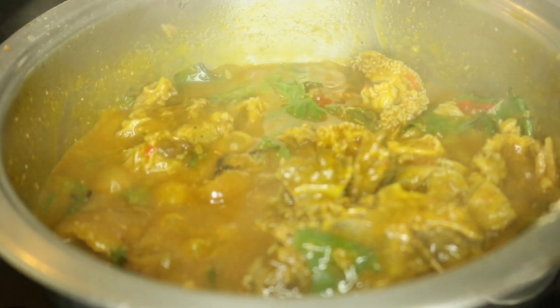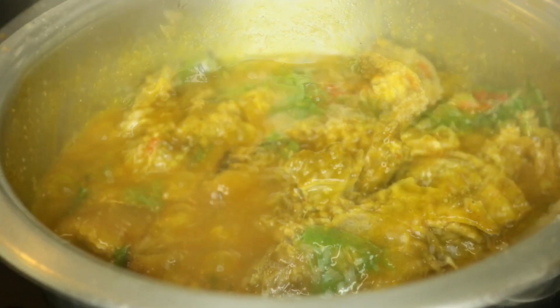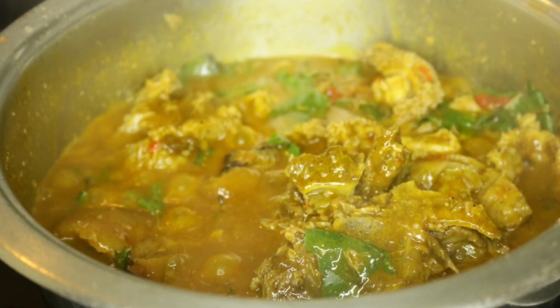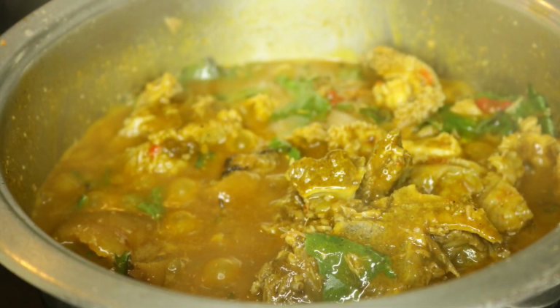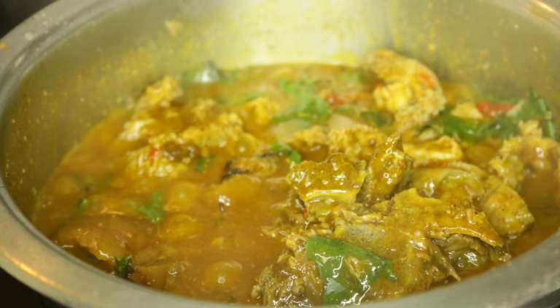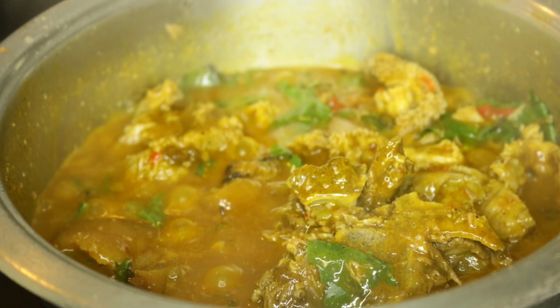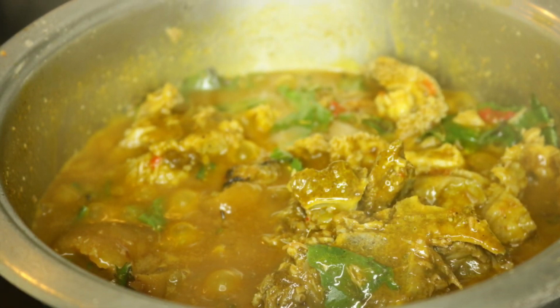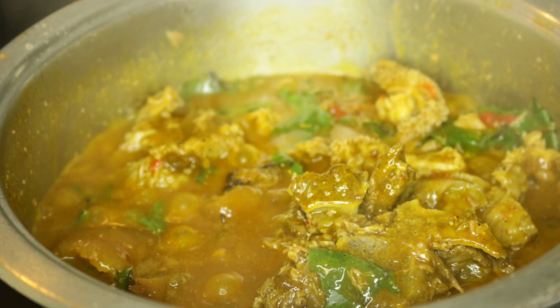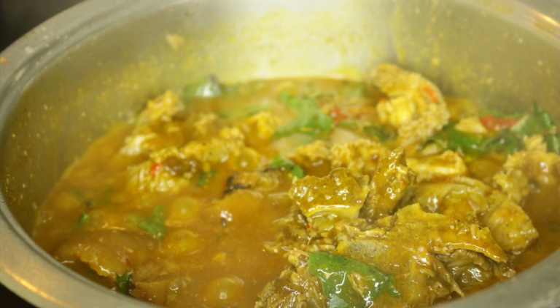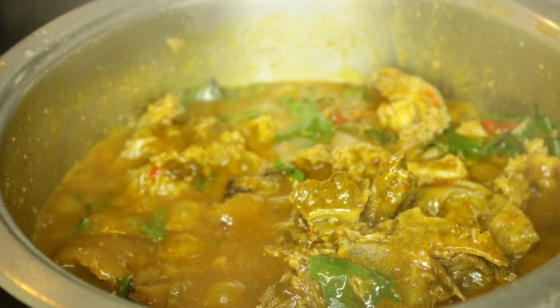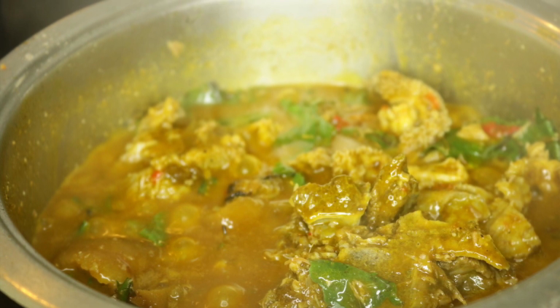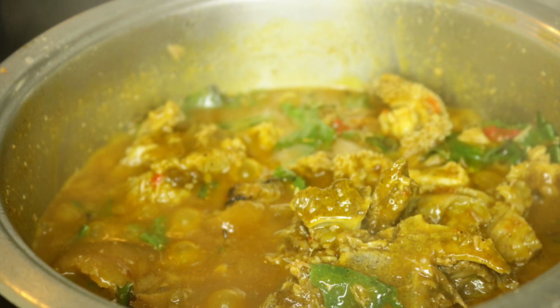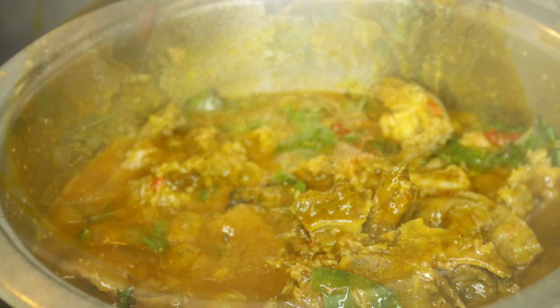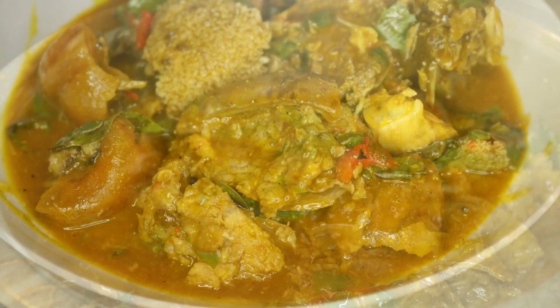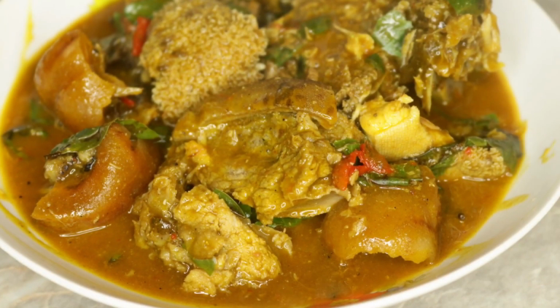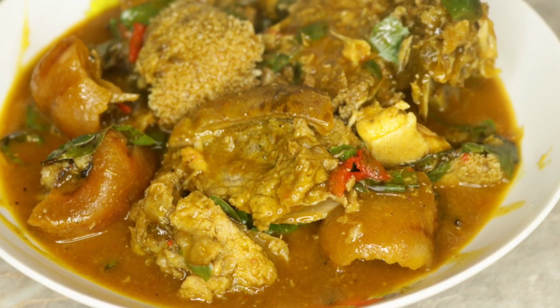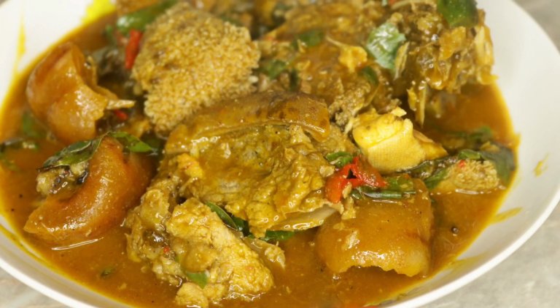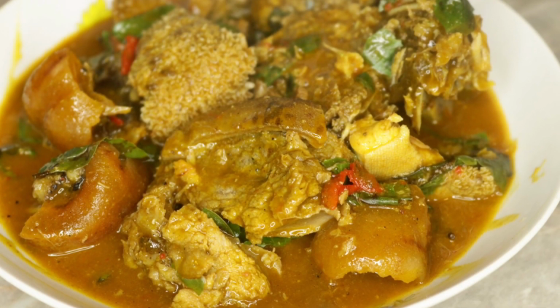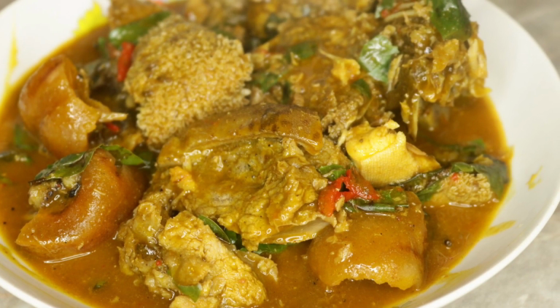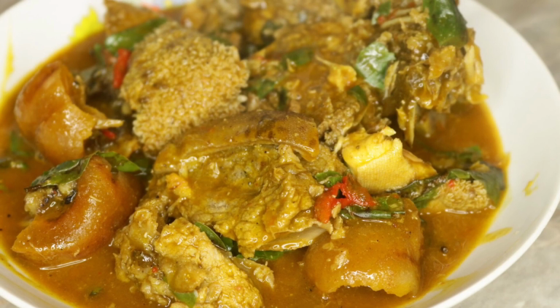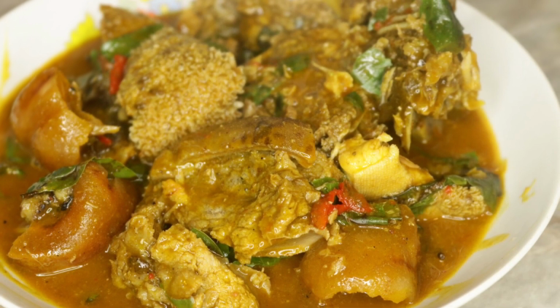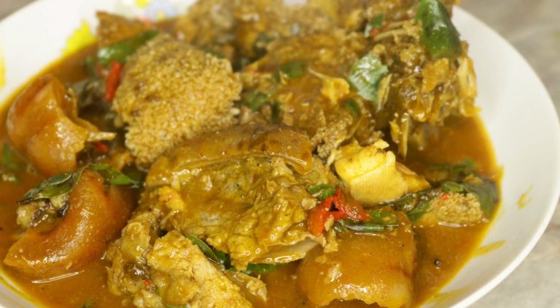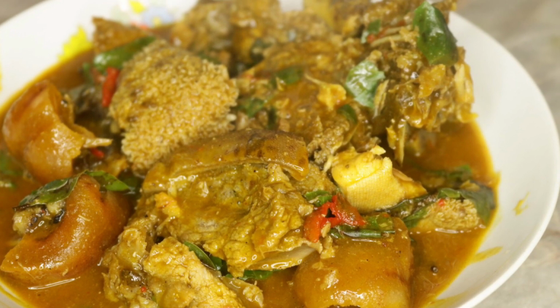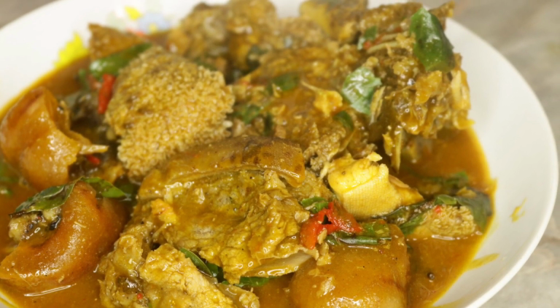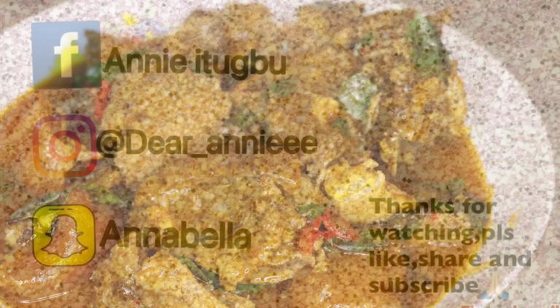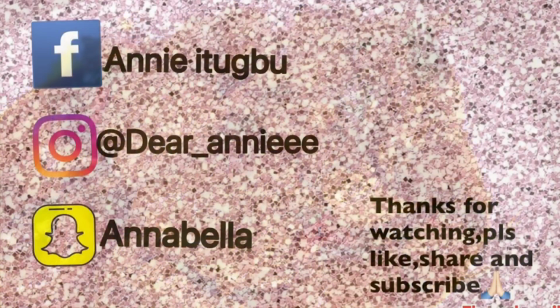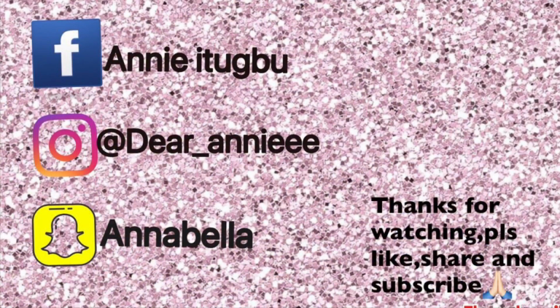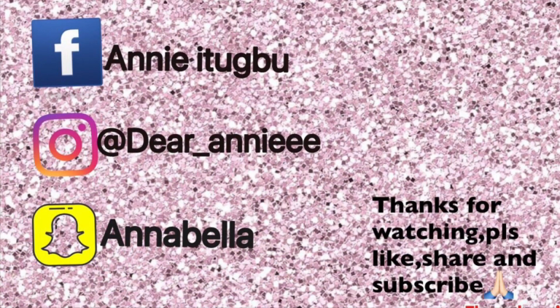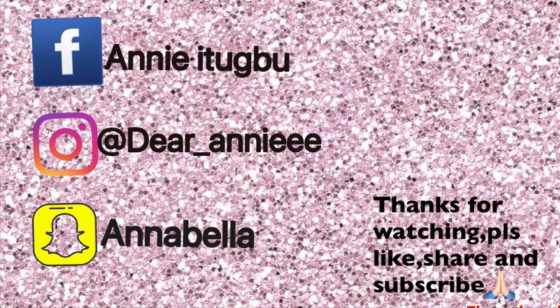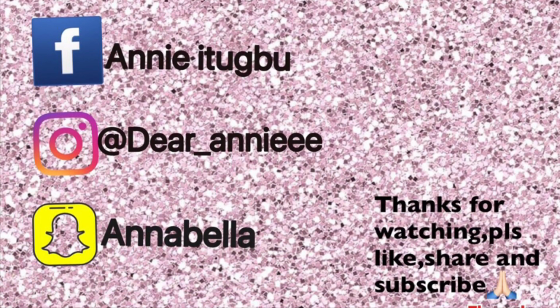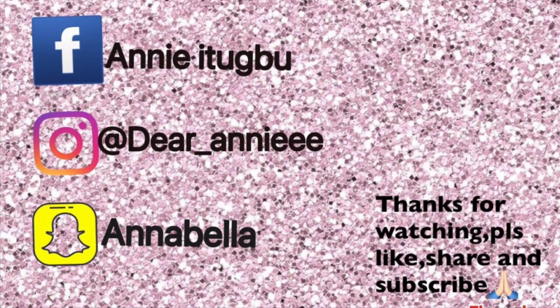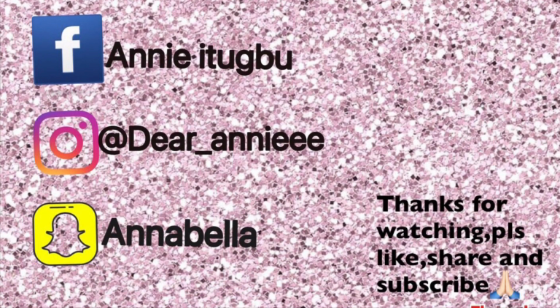So guys, we have come to the end of this video. I do hope you find this video helpful. Please if you do, do not forget to like, share, comment and subscribe to my channel, and I will see you all in my next video. Thank you, bye!